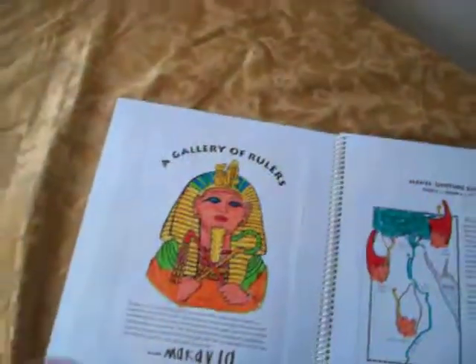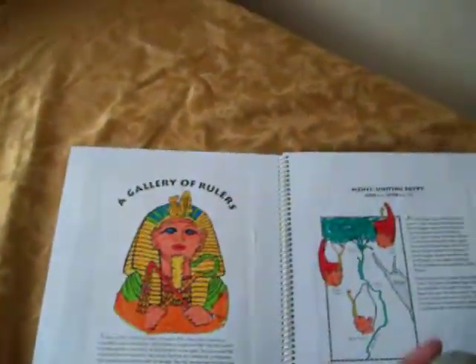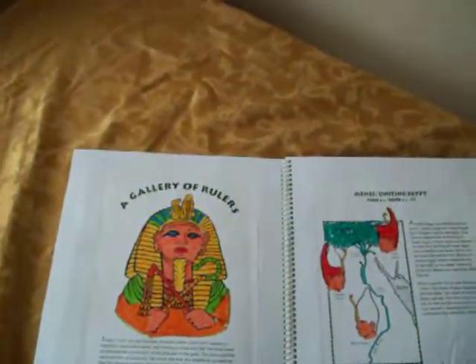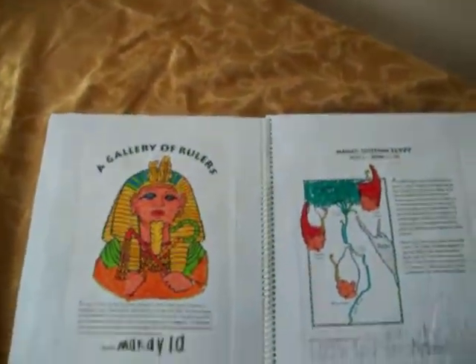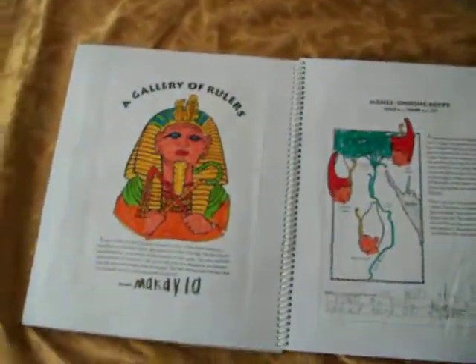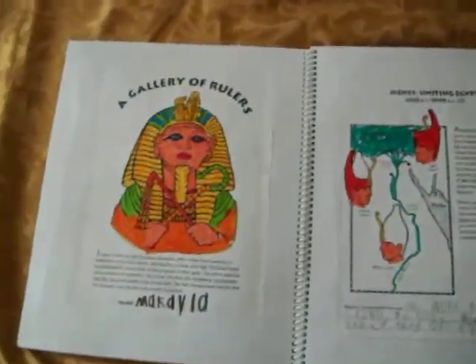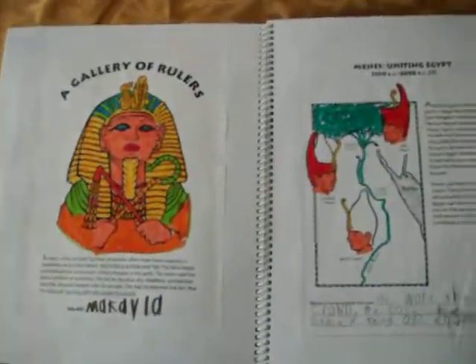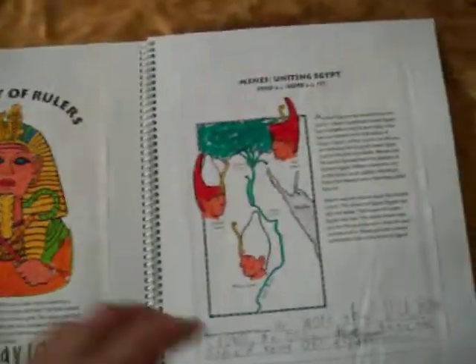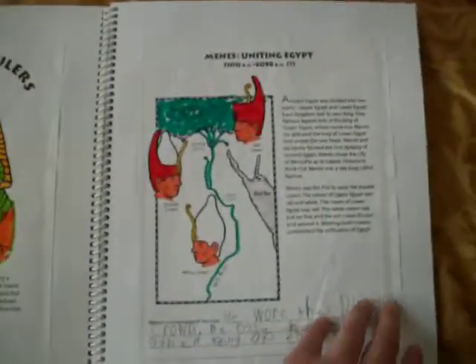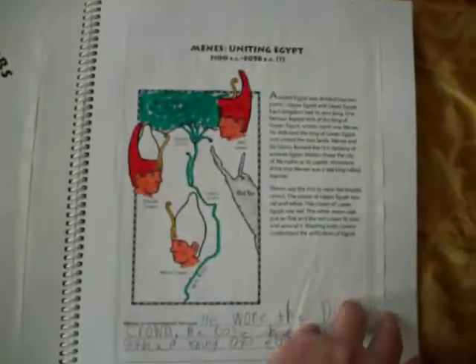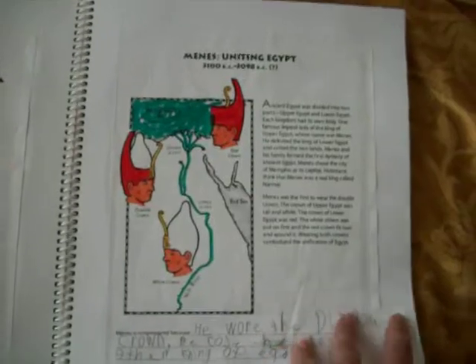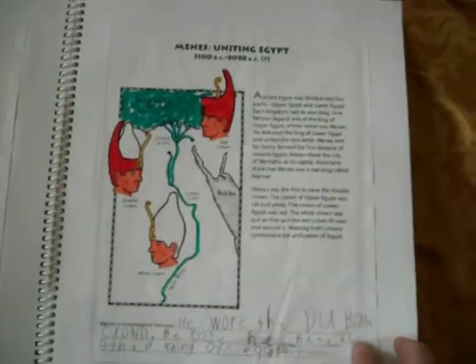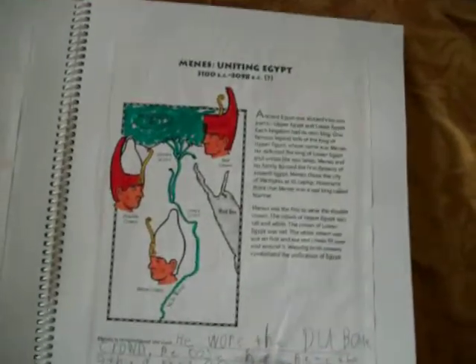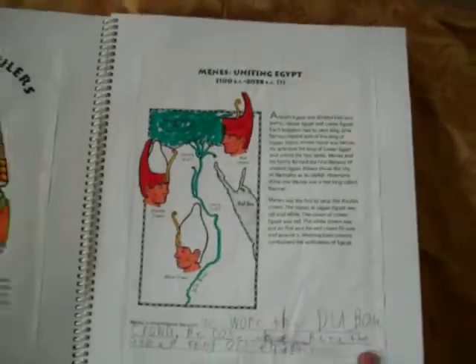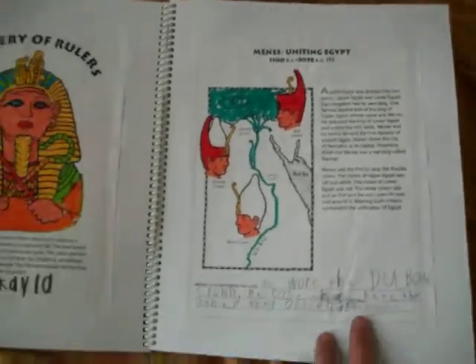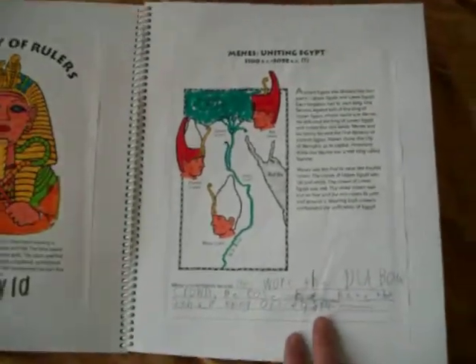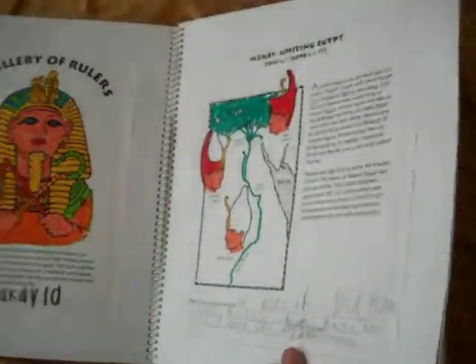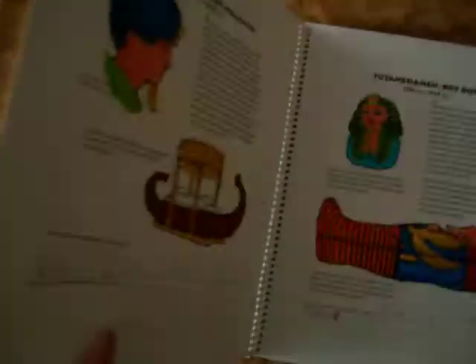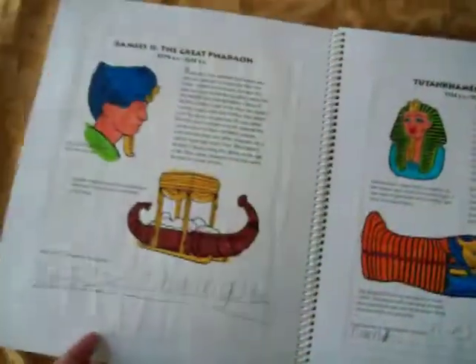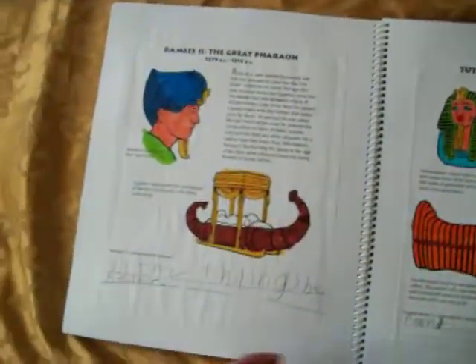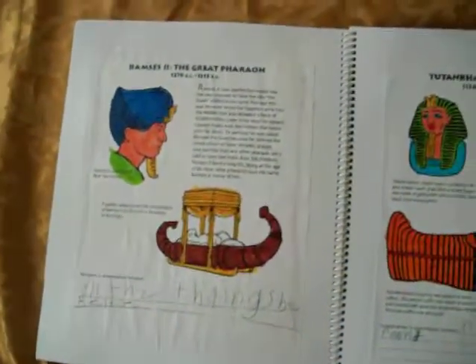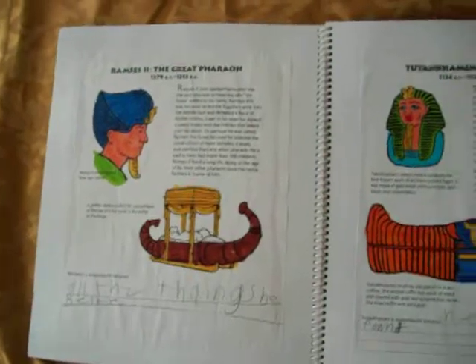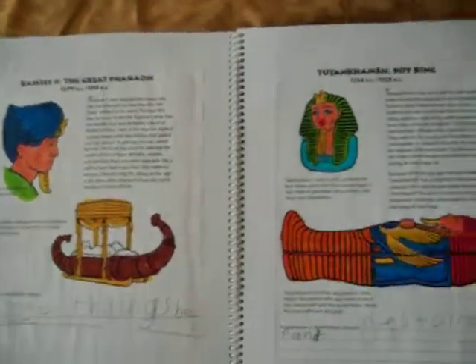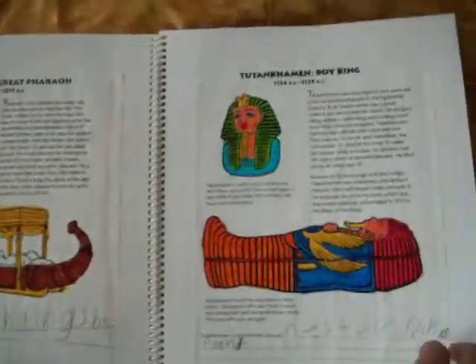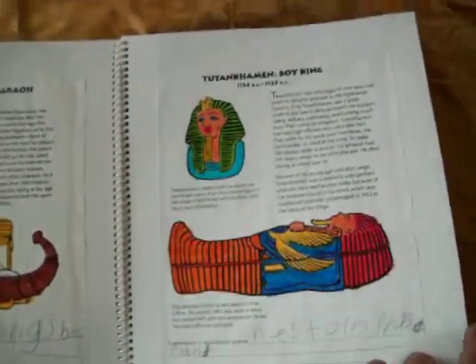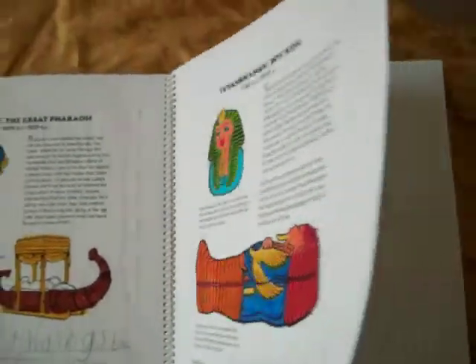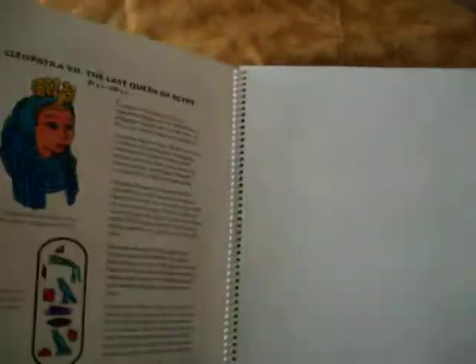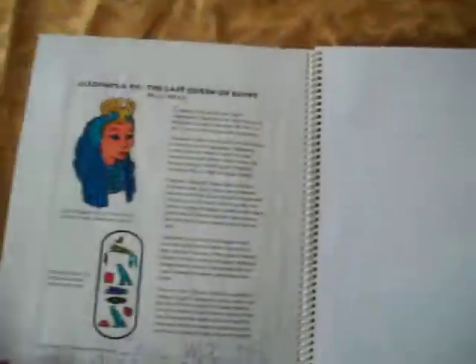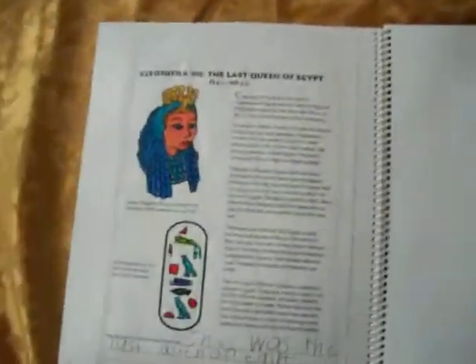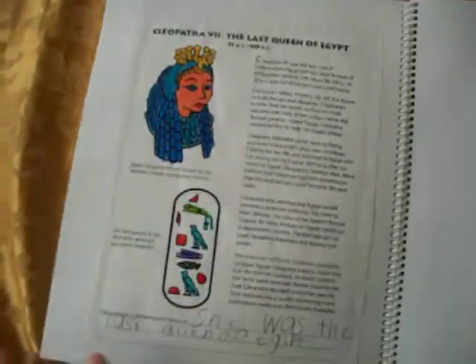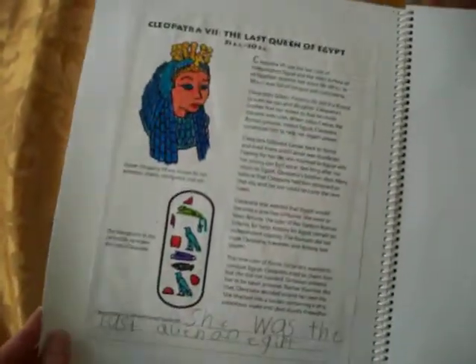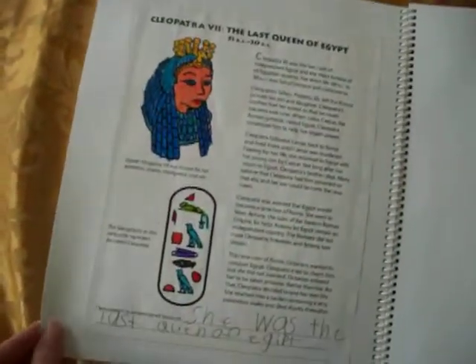This is her gallery of rulers — a quick run through Egypt's history of the ruling pharaohs: Meenies, then Ramses II, Tutankhamun the Boy King, and her favorite, Cleopatra.